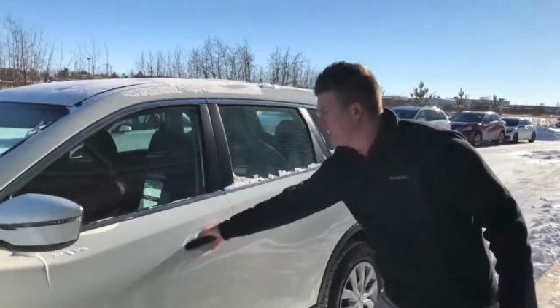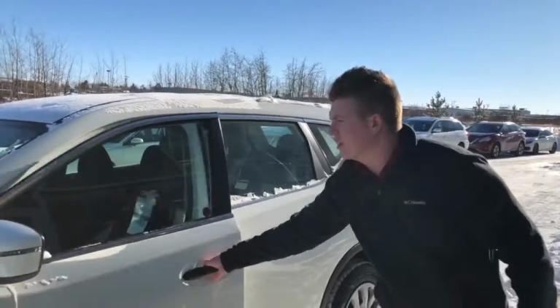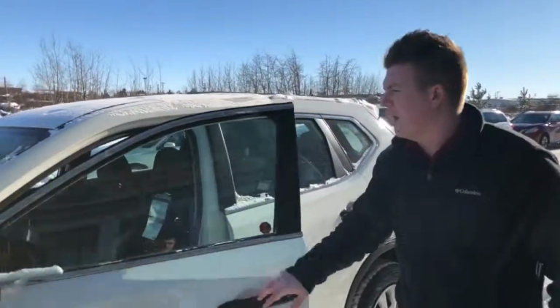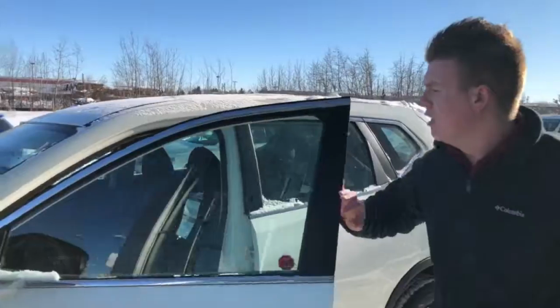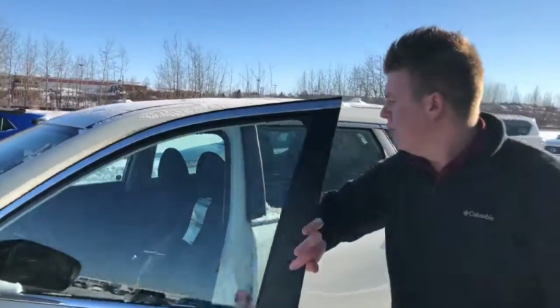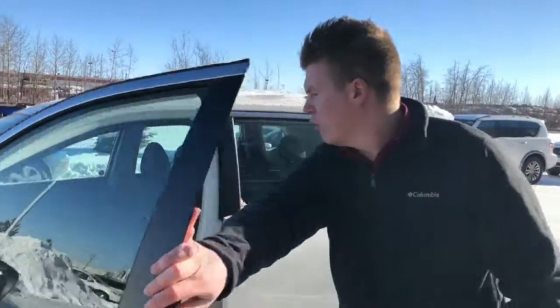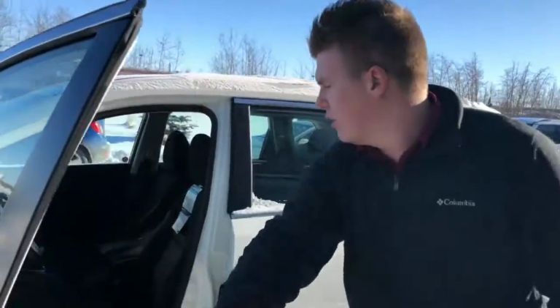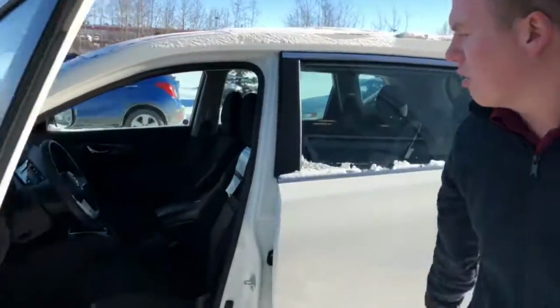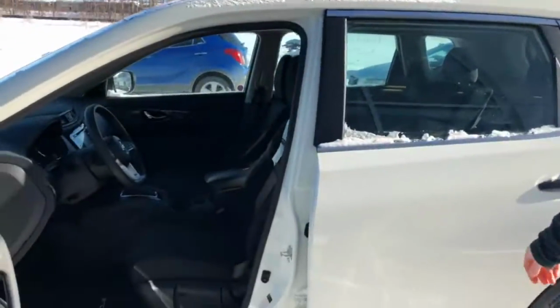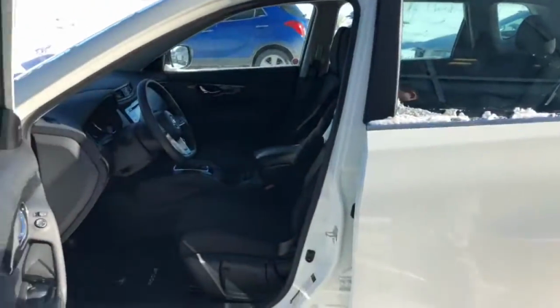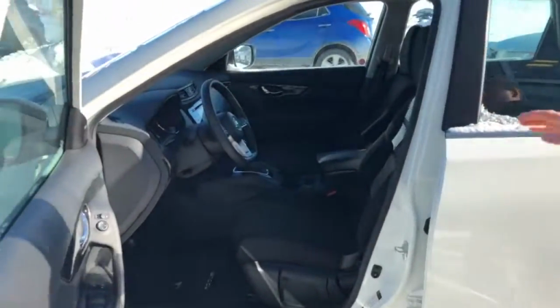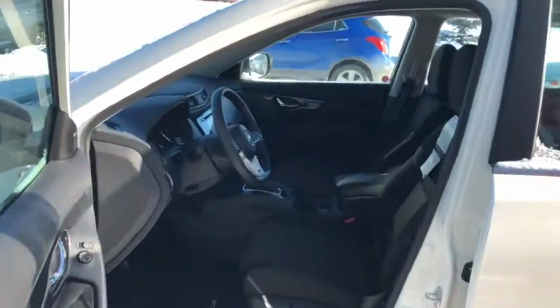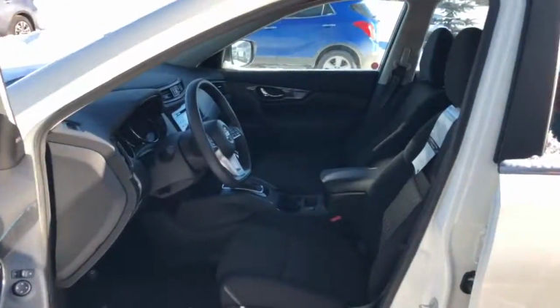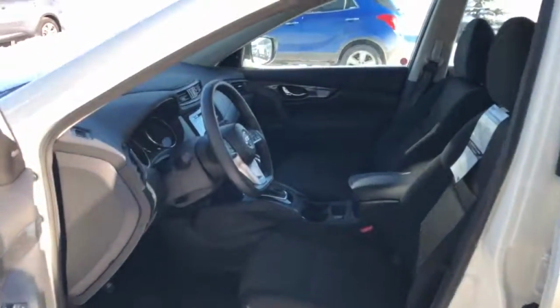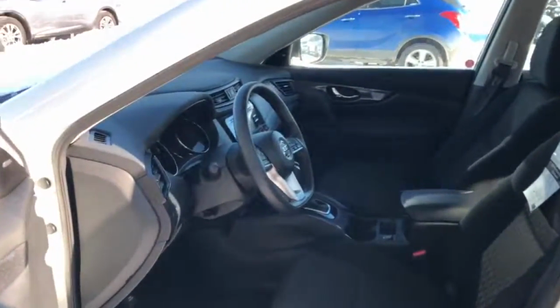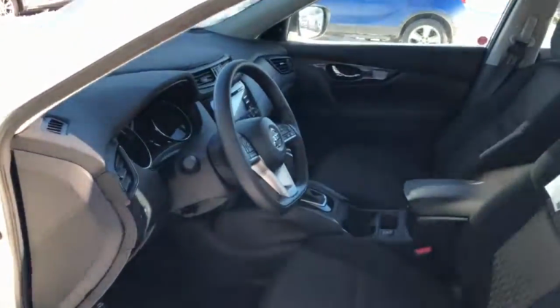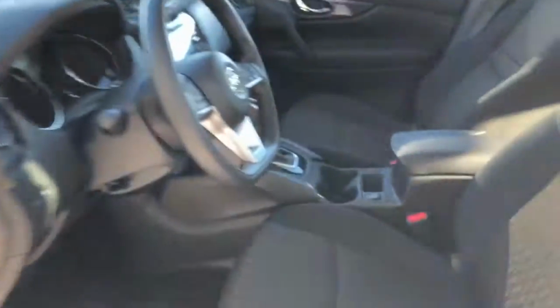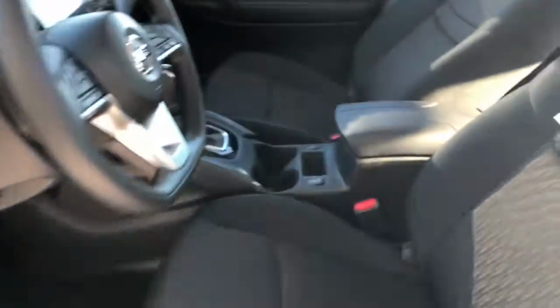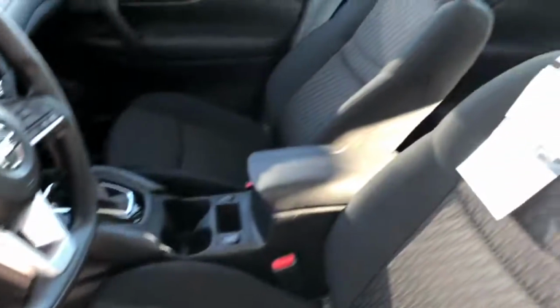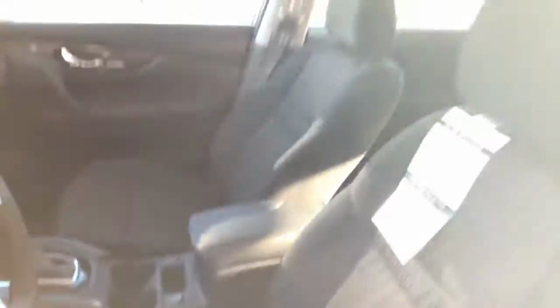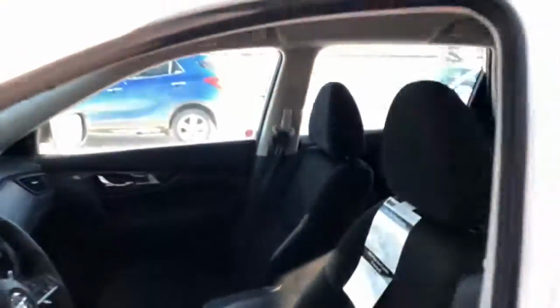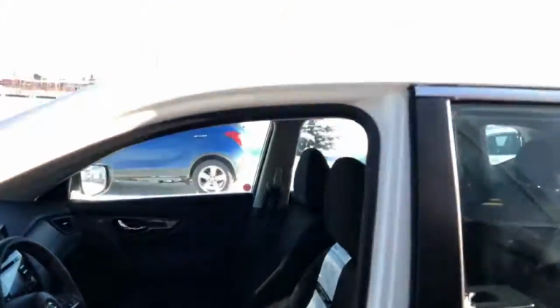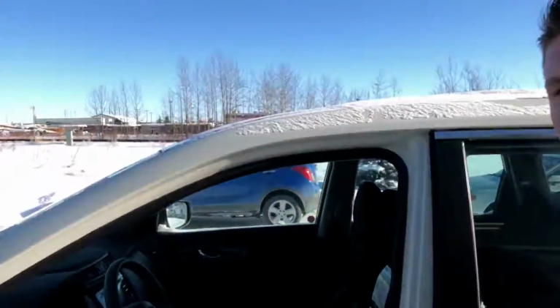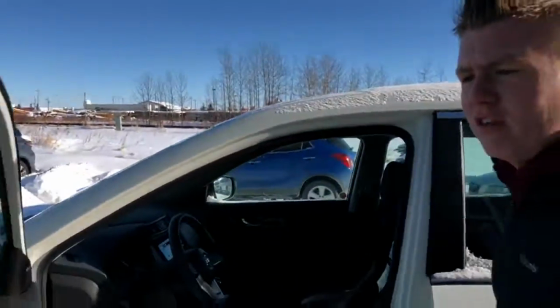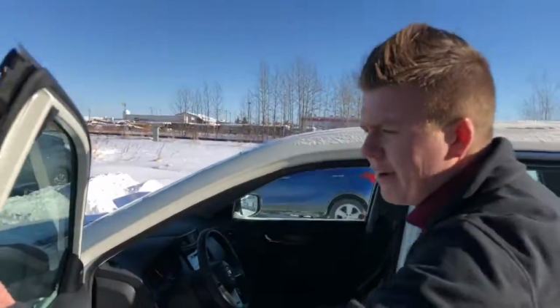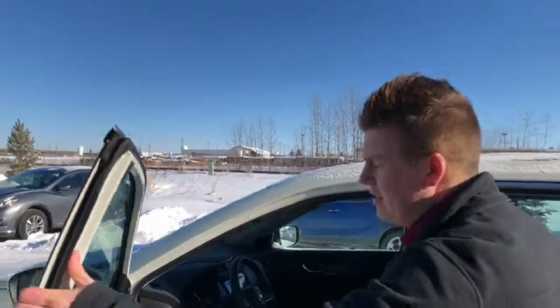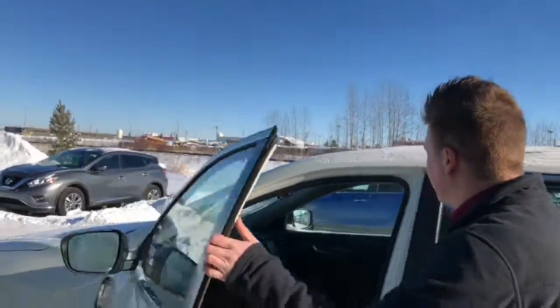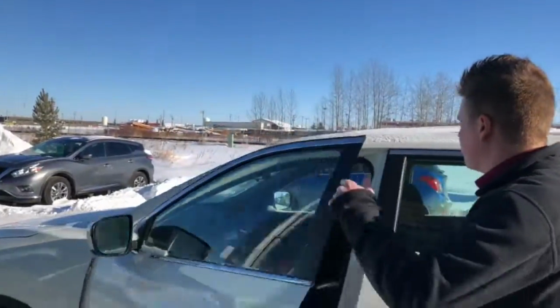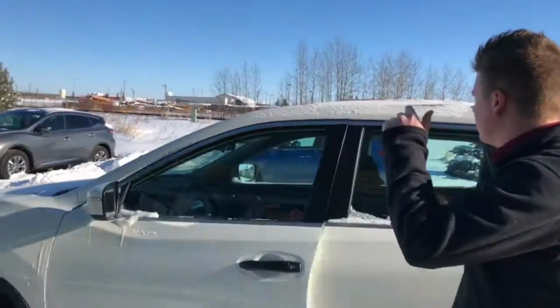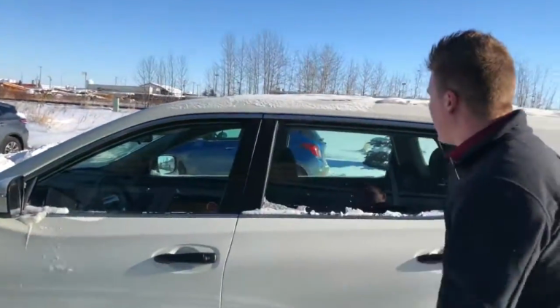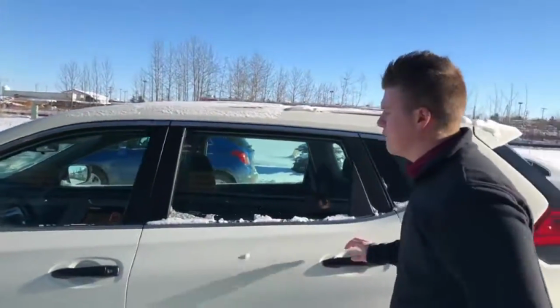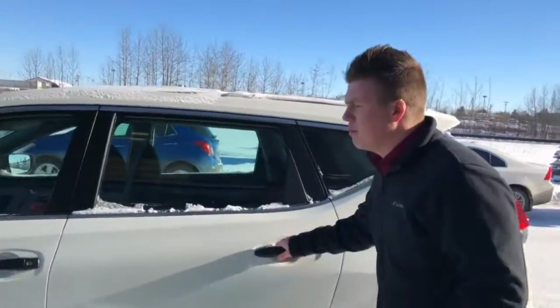If you take a look inside, beautiful cloth in this one. The seat is adjustable, height adjustable as well. Buttons on the steering wheel for ease of access. Heated seats, Bluetooth, backup camera.